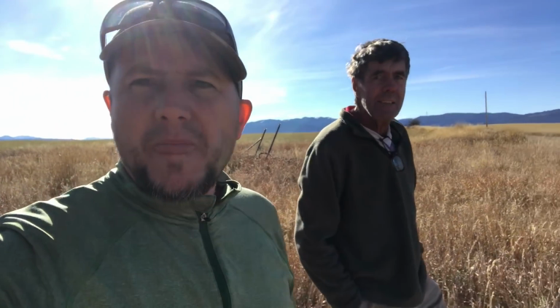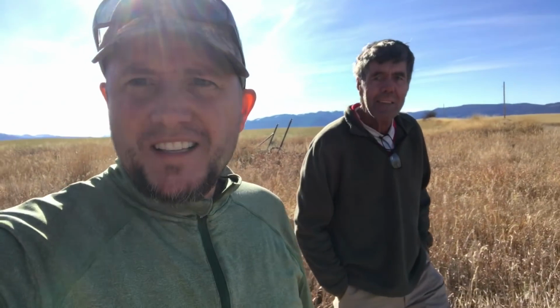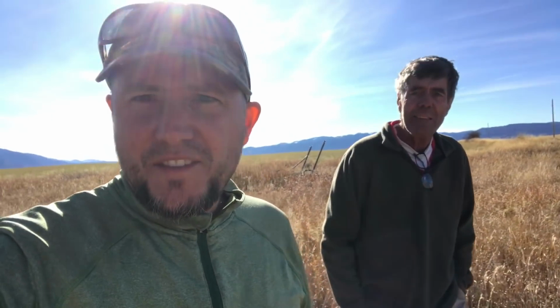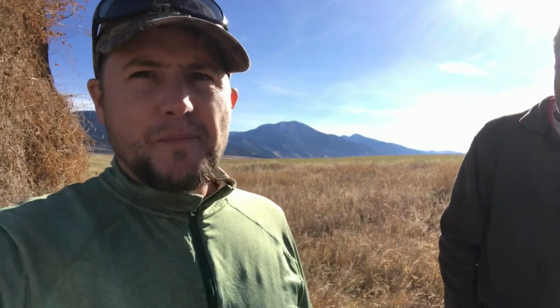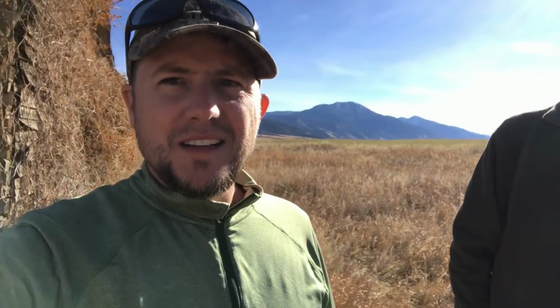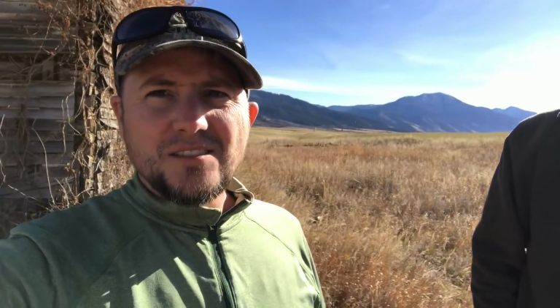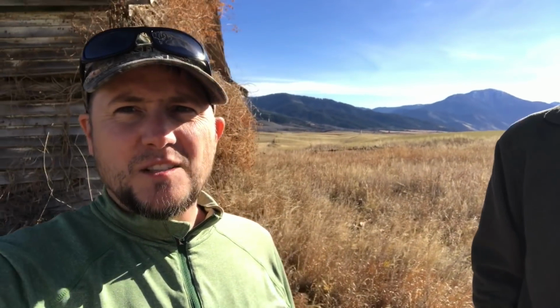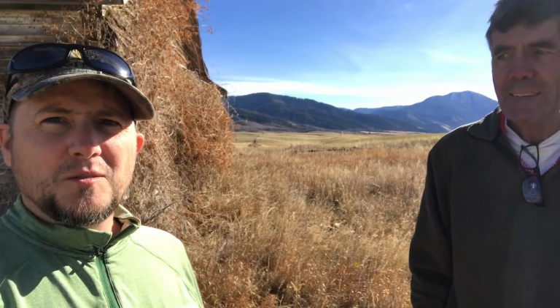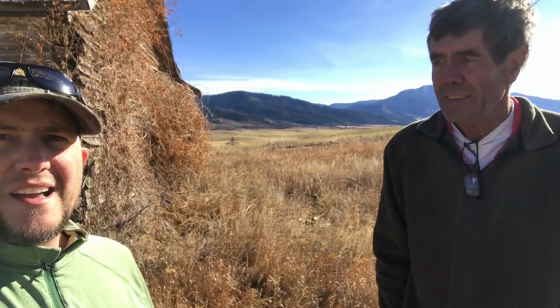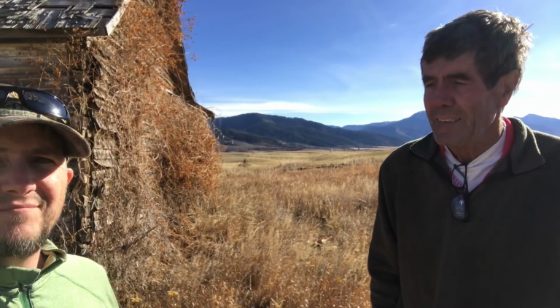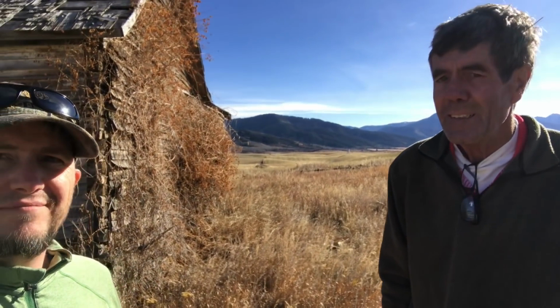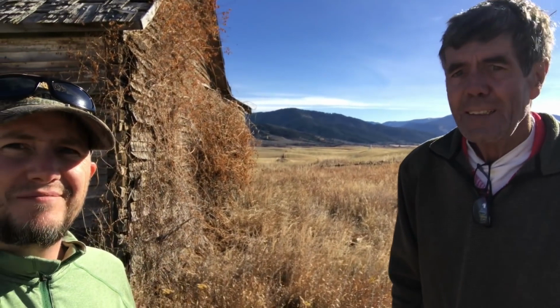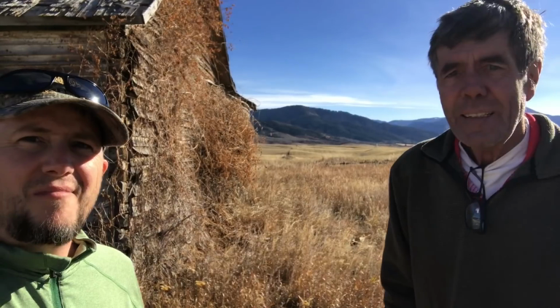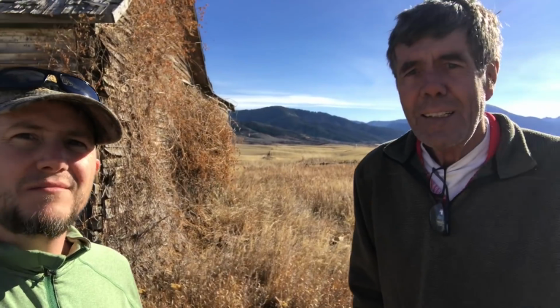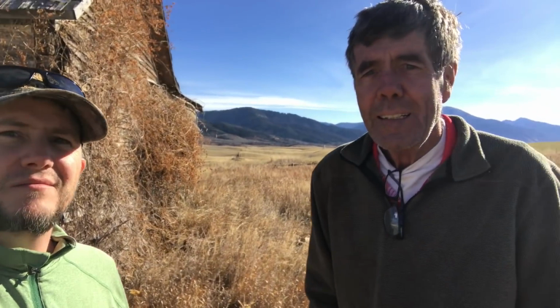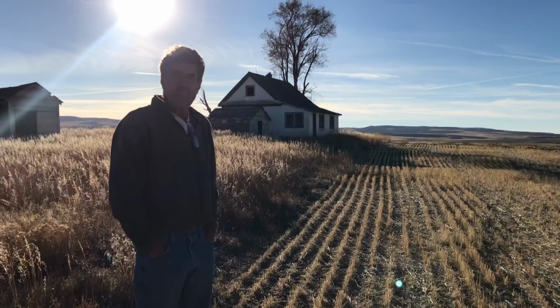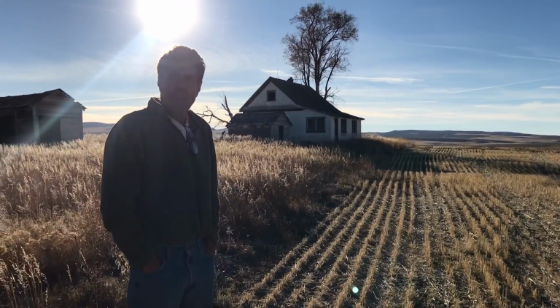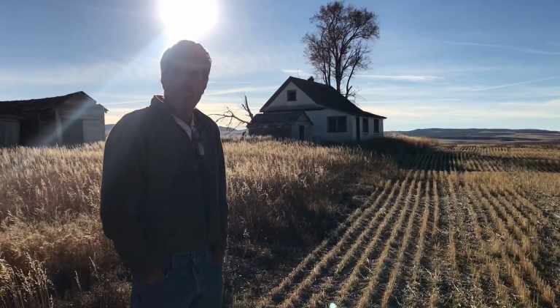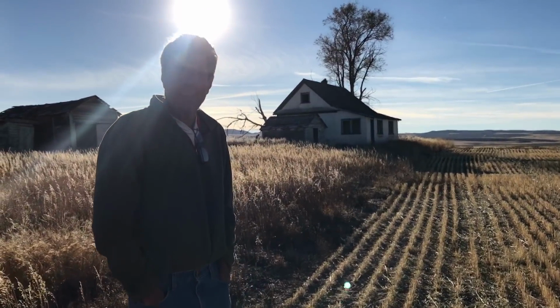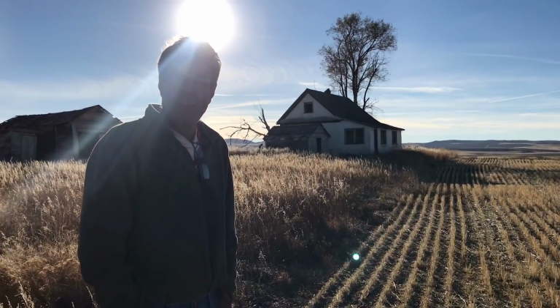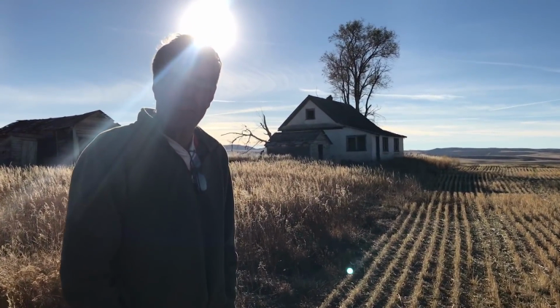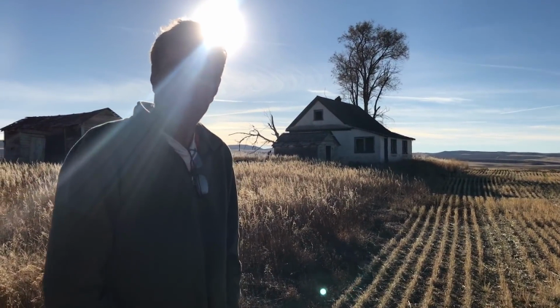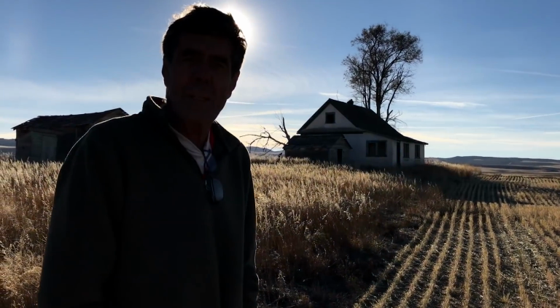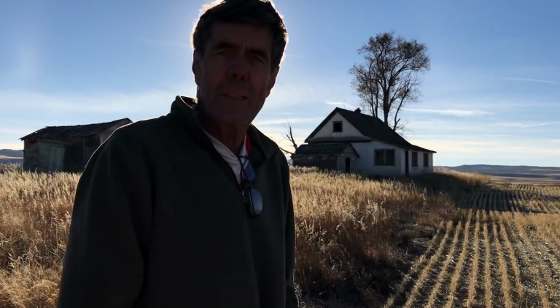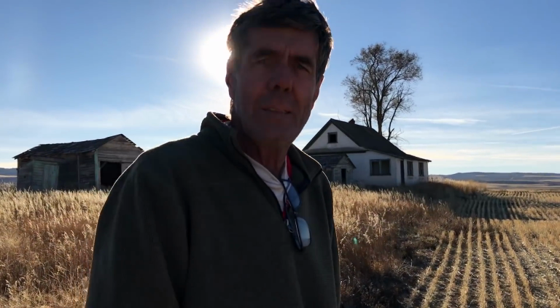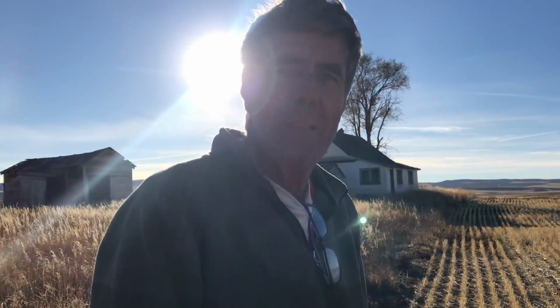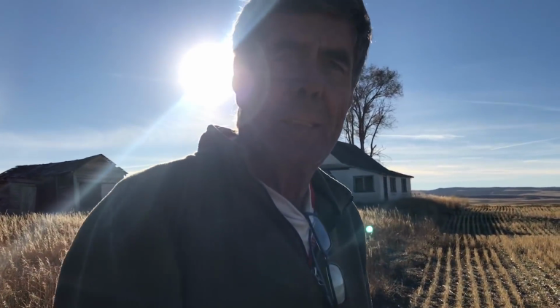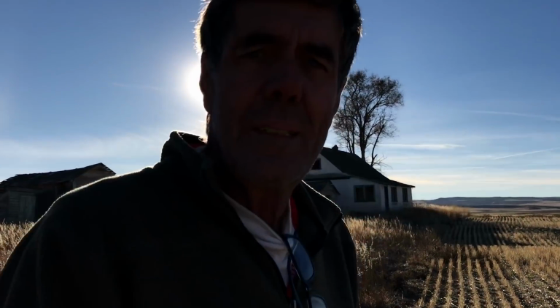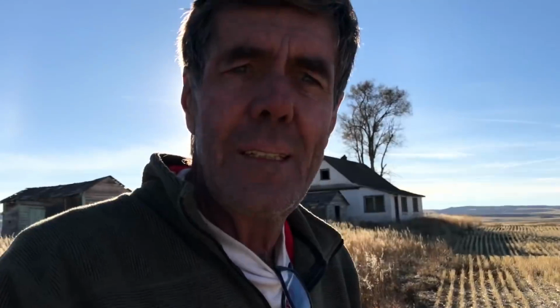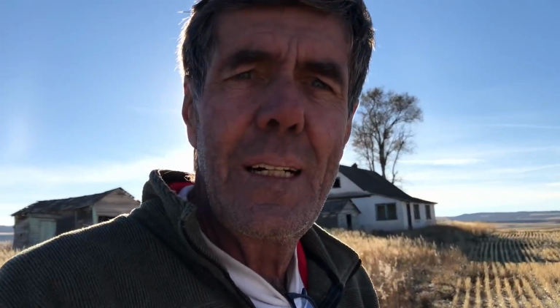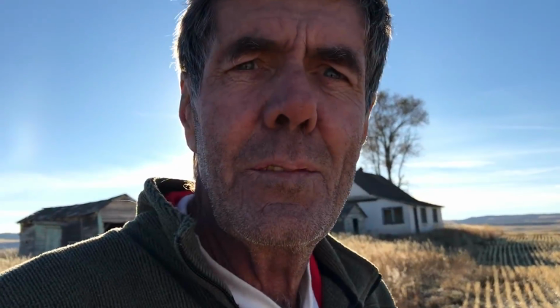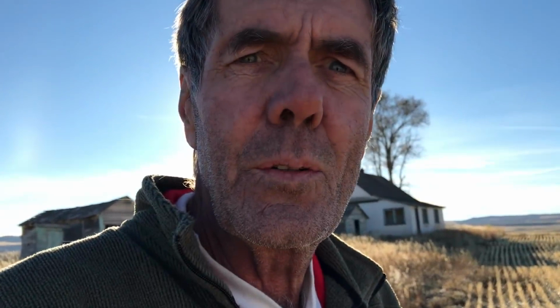All right, this is the first abandoned house I've explored with my dad. Say hi to the folks. Hi to the folks.